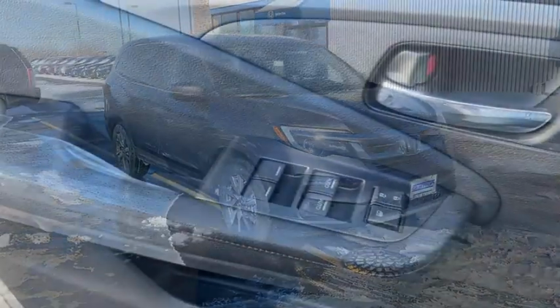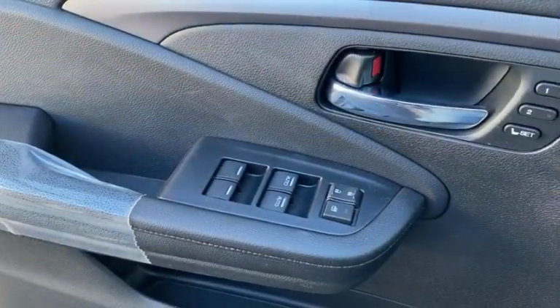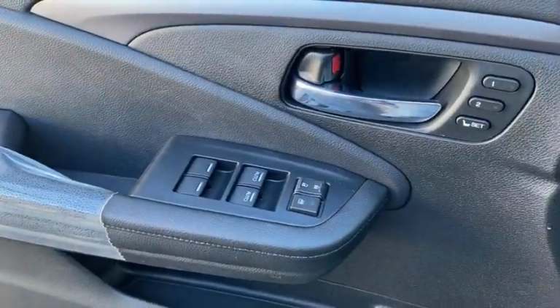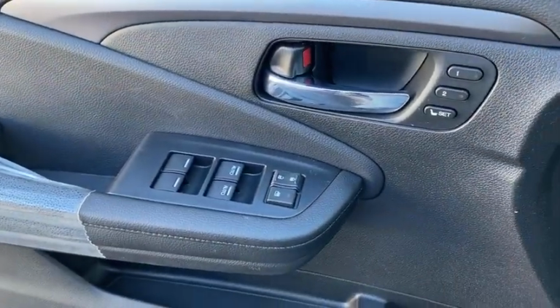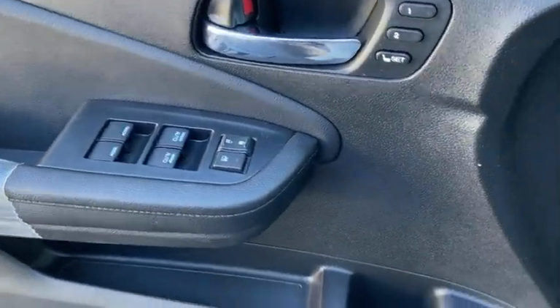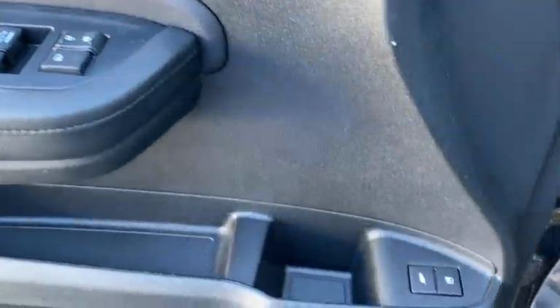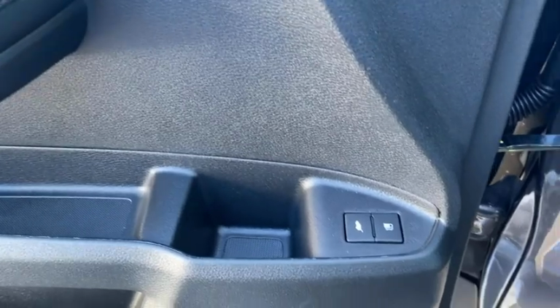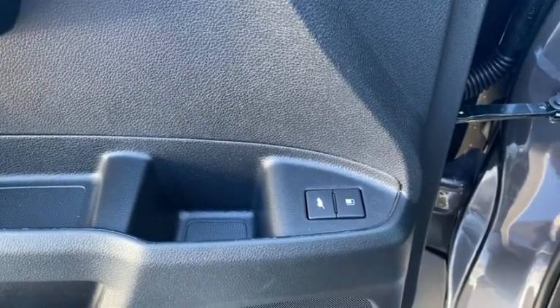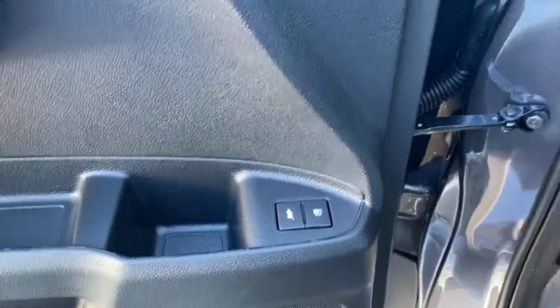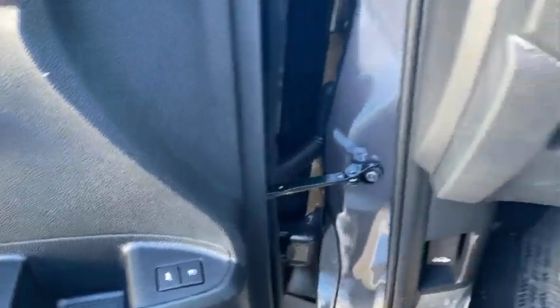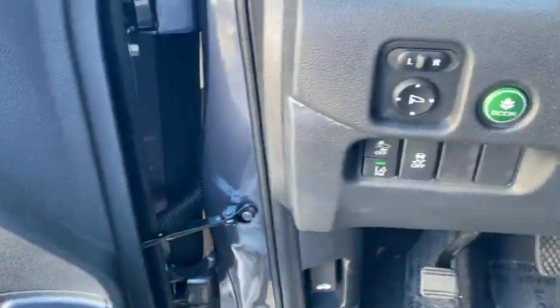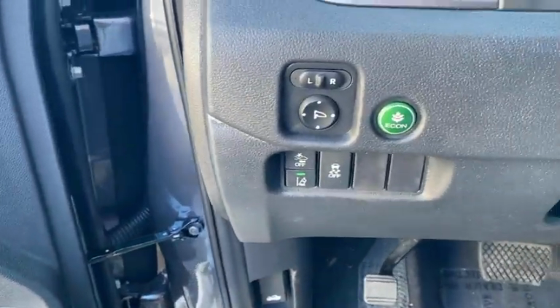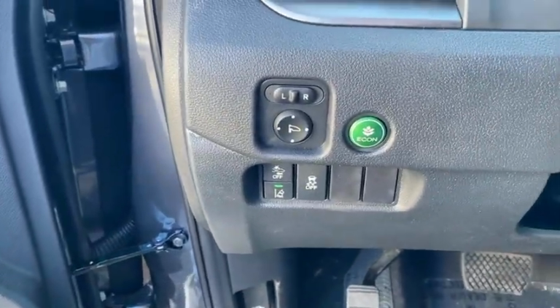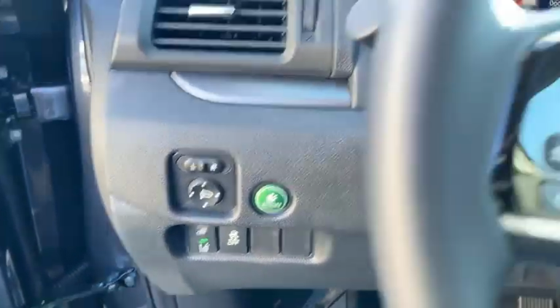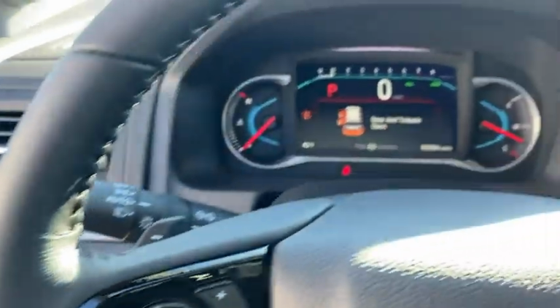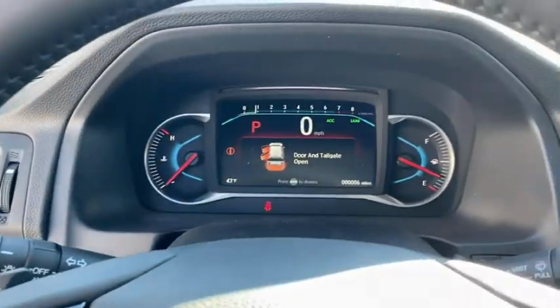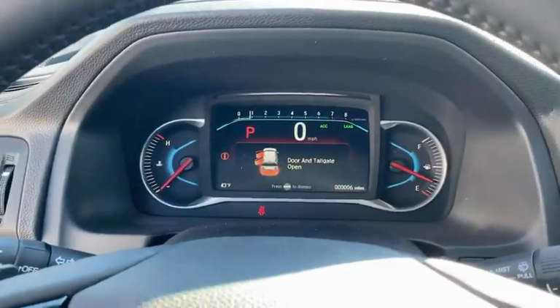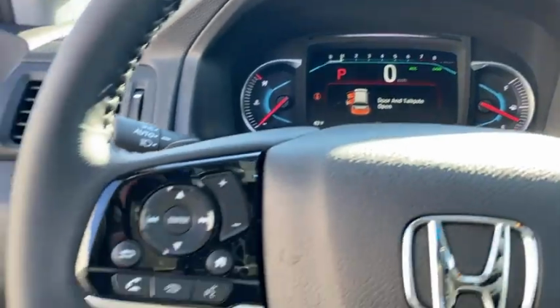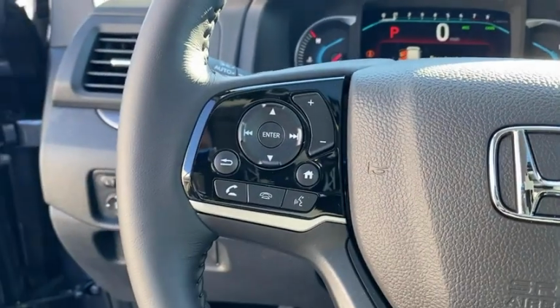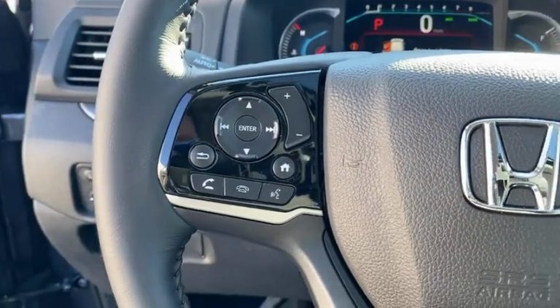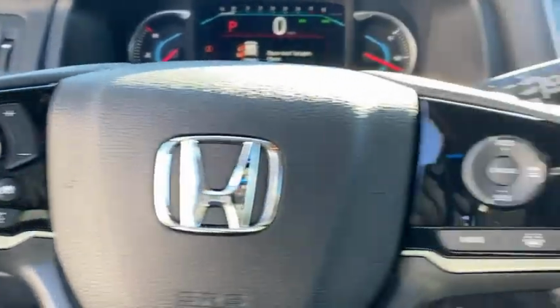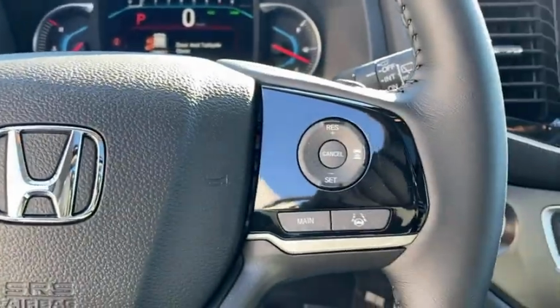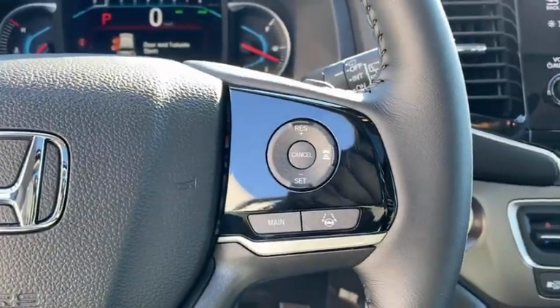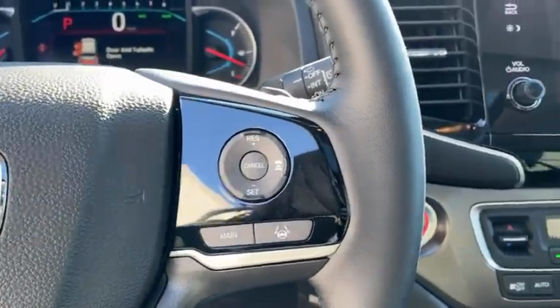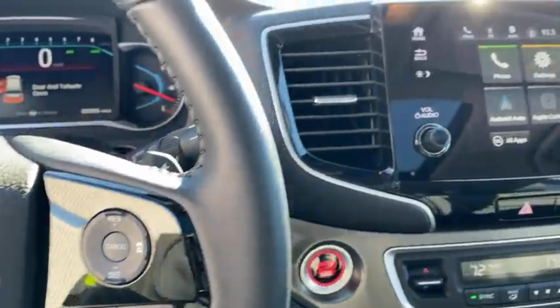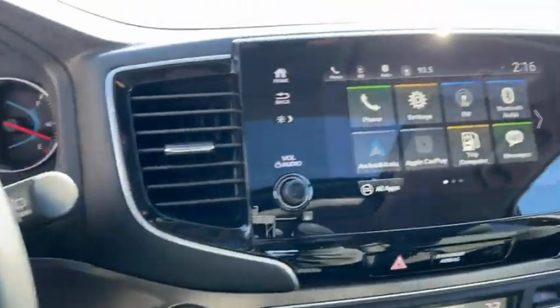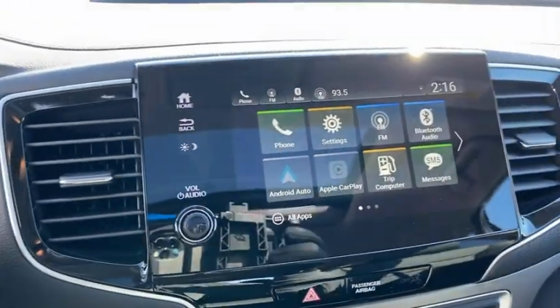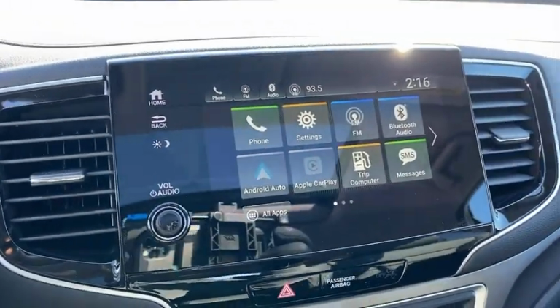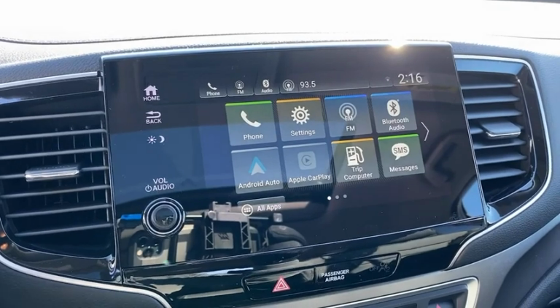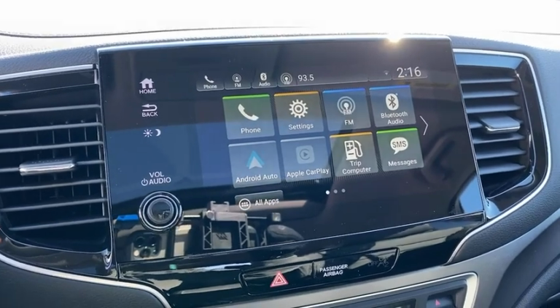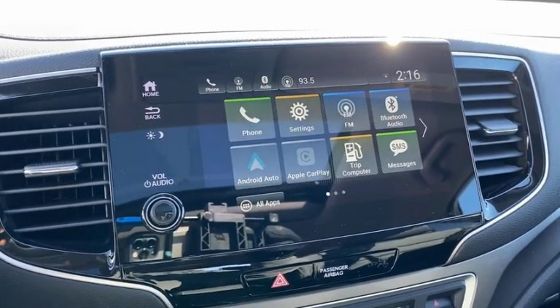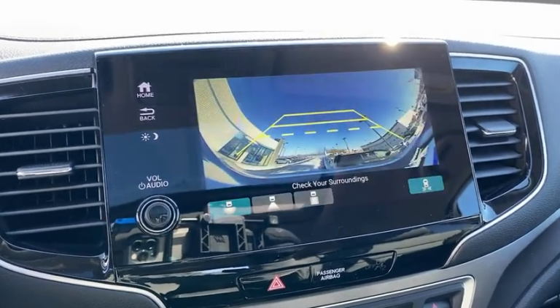Inside you'll find backup camera, keyless entry, rear air conditioning, adaptive cruise control, HD radio, satellite radio, auxiliary audio input, keyless start, steering wheel audio controls. Come take a test drive today.